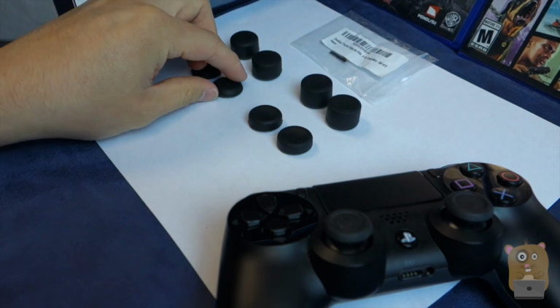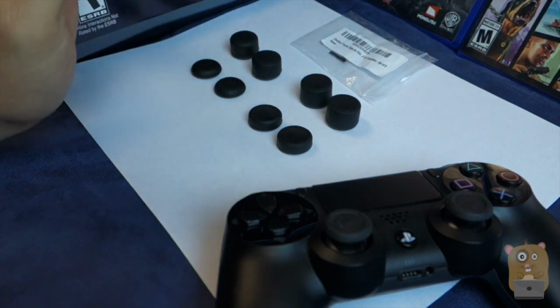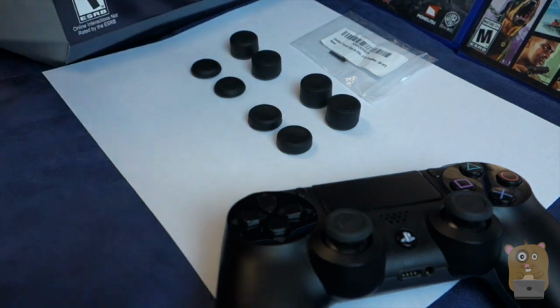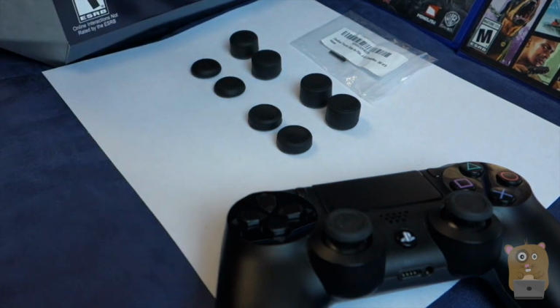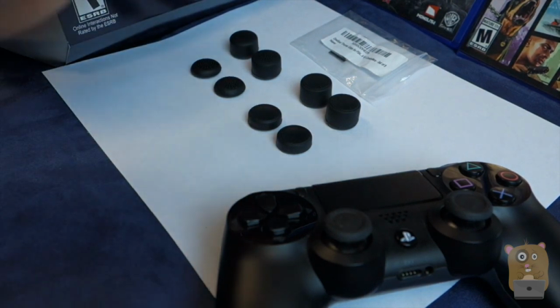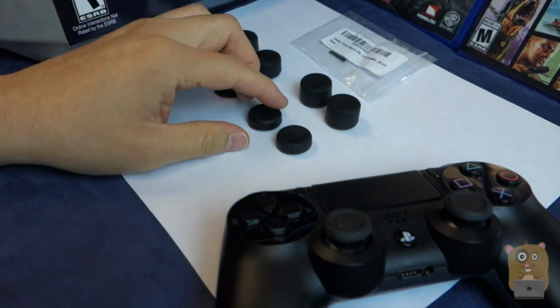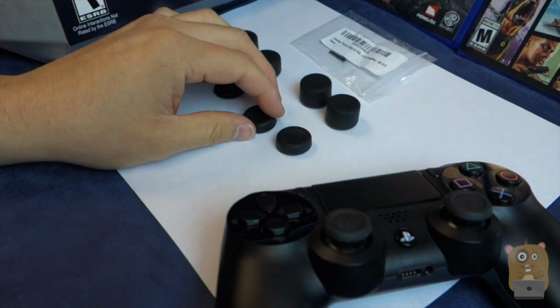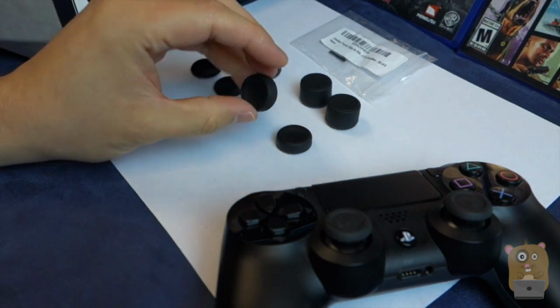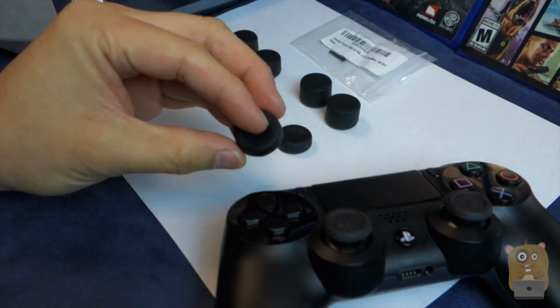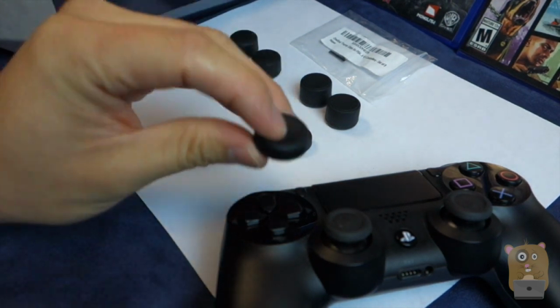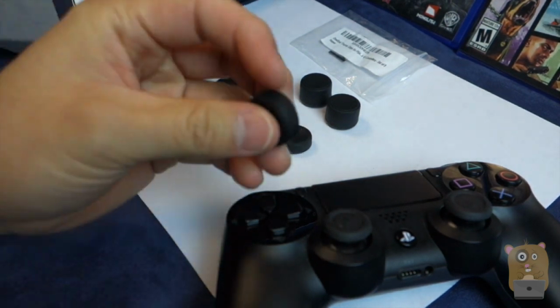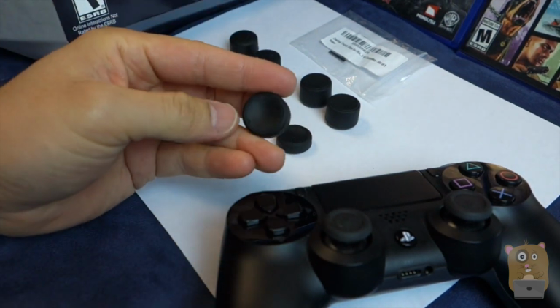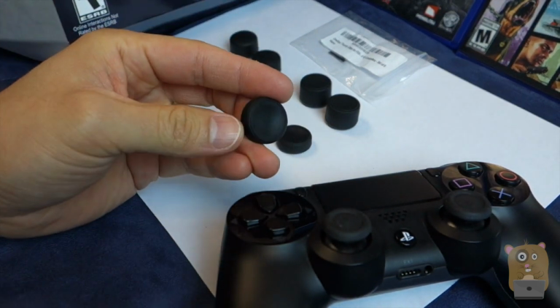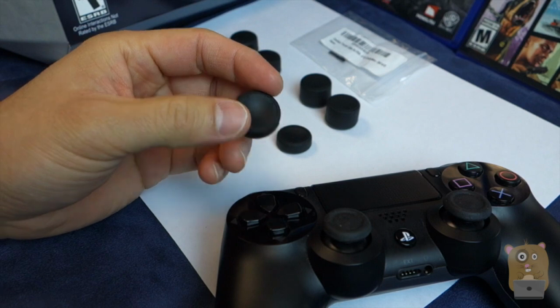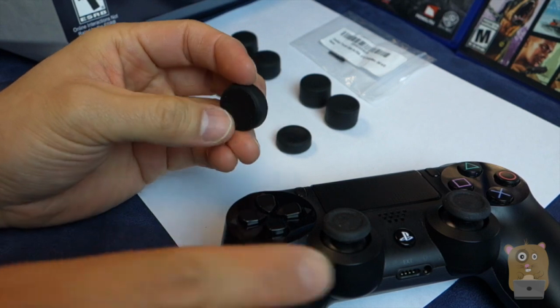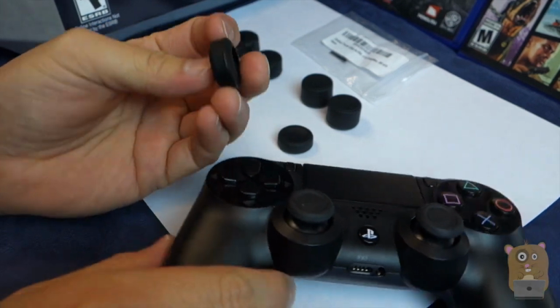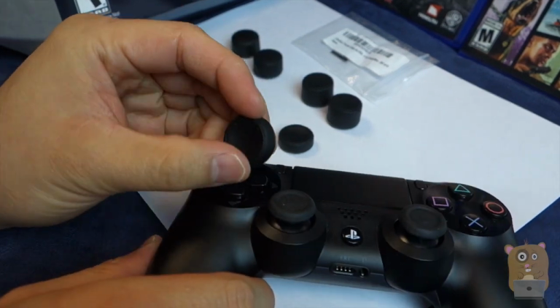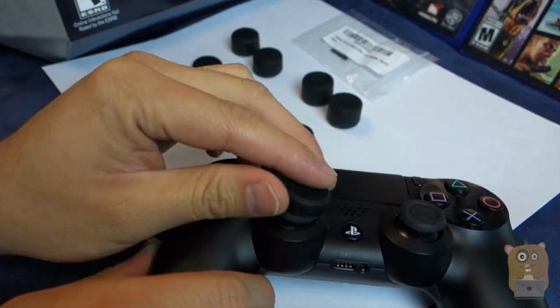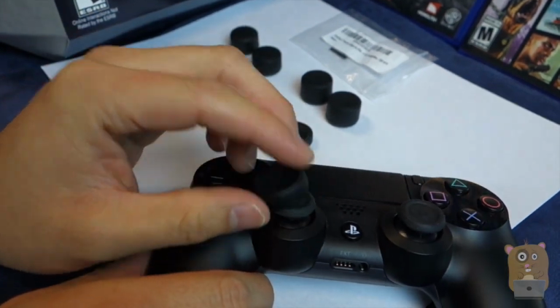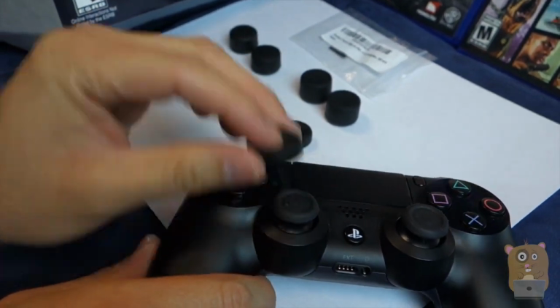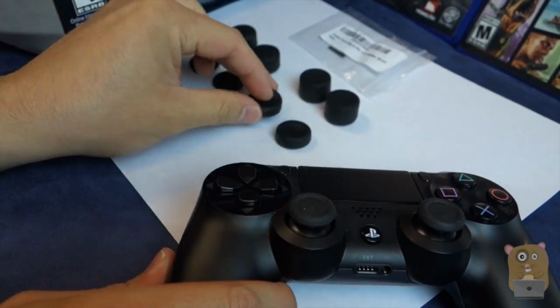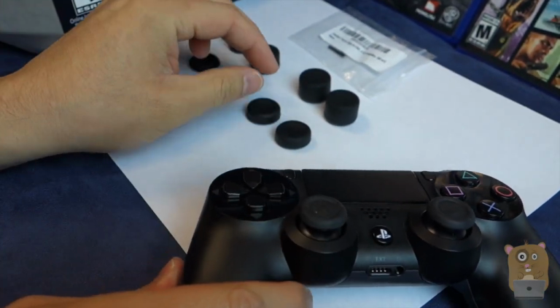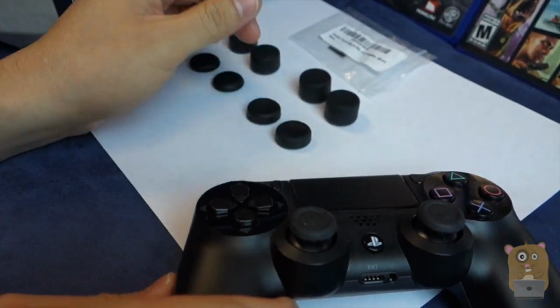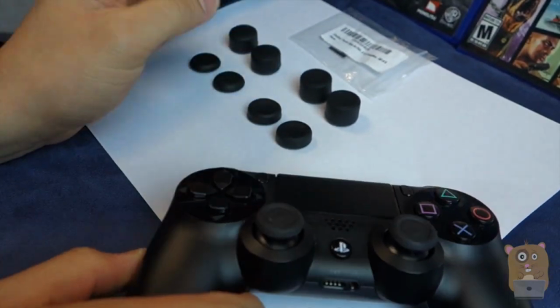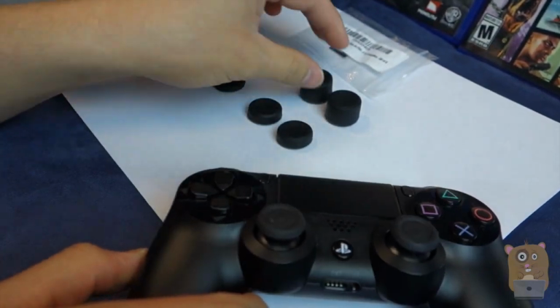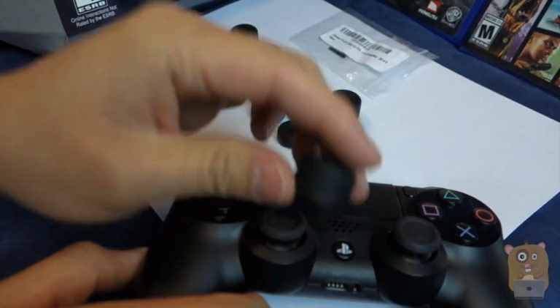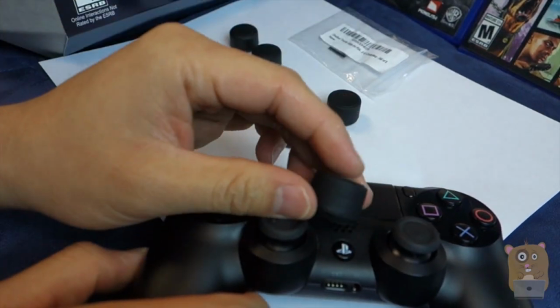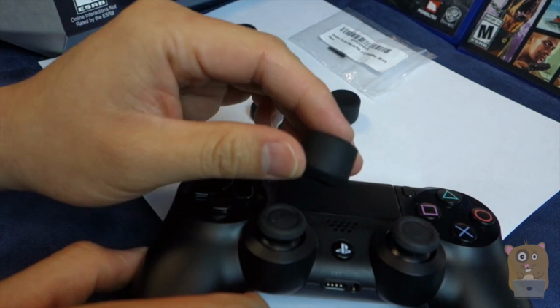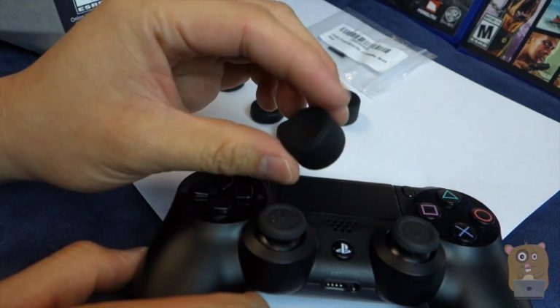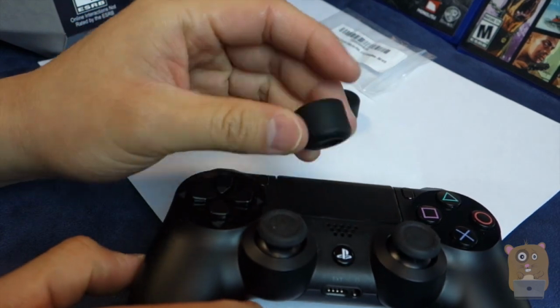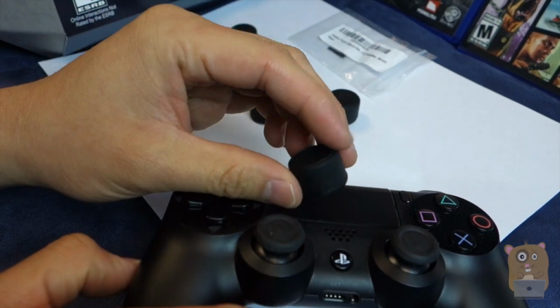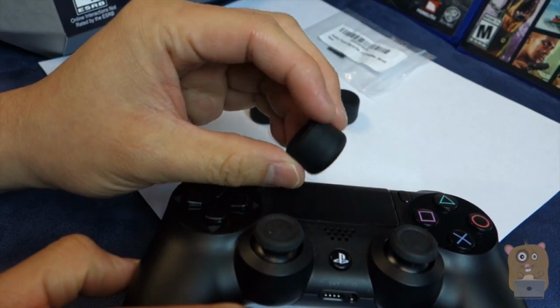In terms of playing games like Madden or Shadow Mordor, I'll put the shorter ones on, but that's more just to protect my analog stick. For first-person shooters, I'll use the taller ones — like Grand Theft Auto or Destiny.